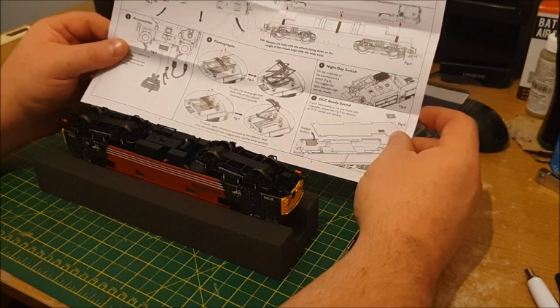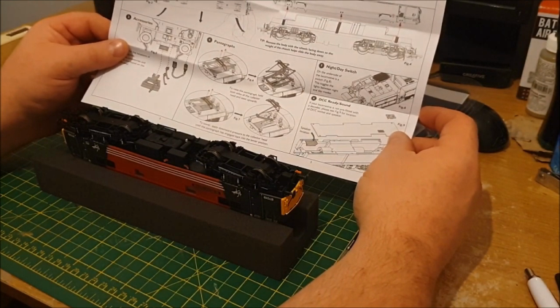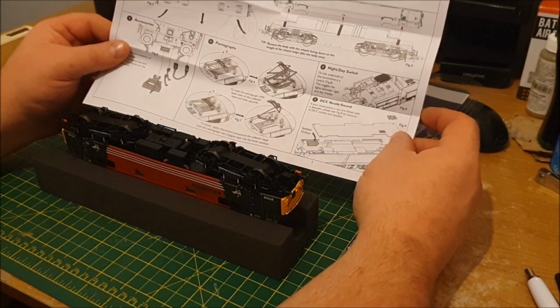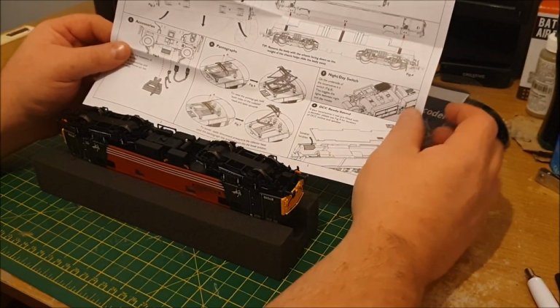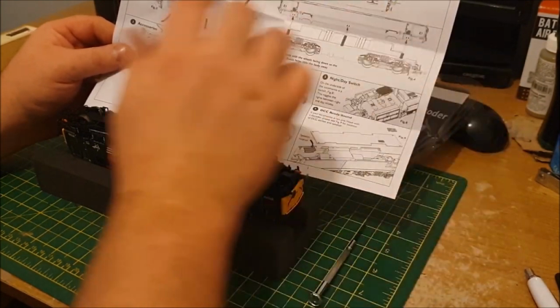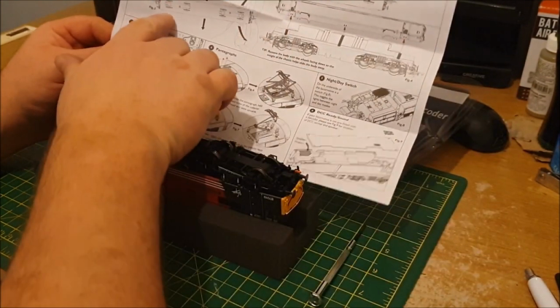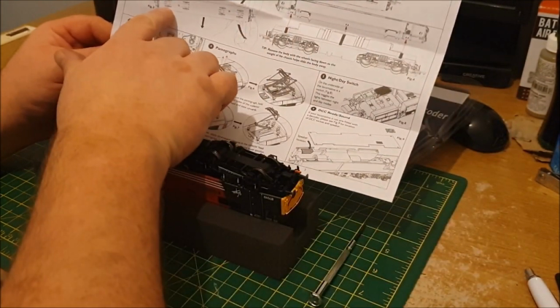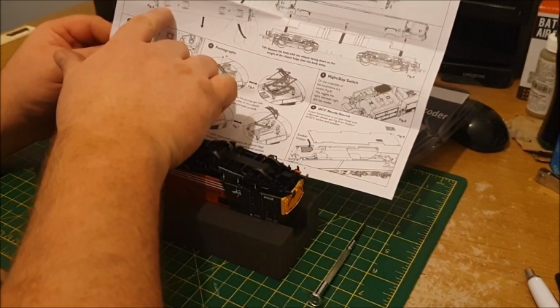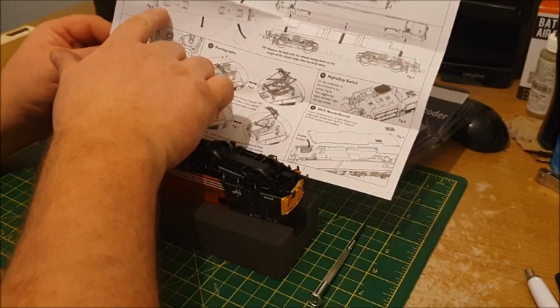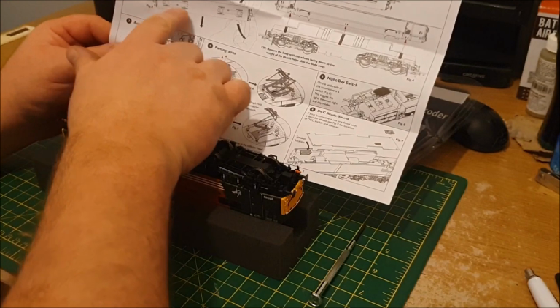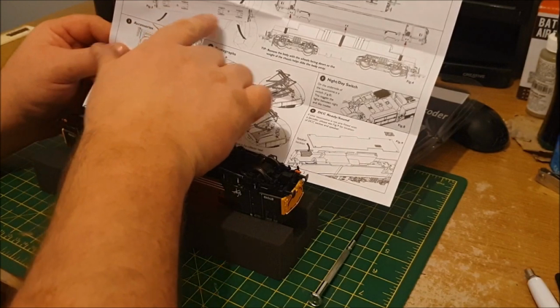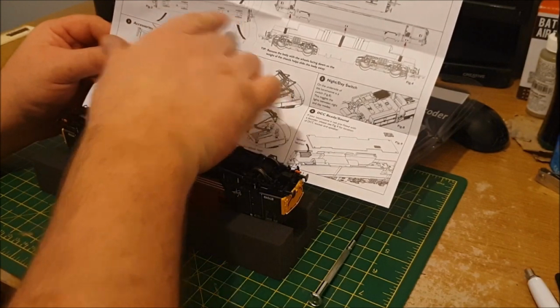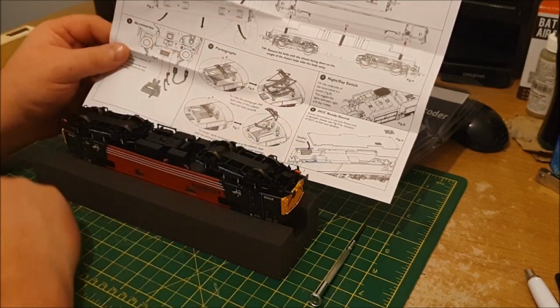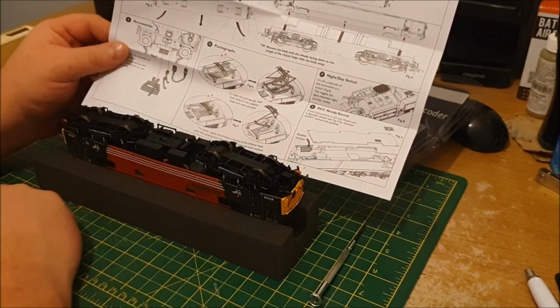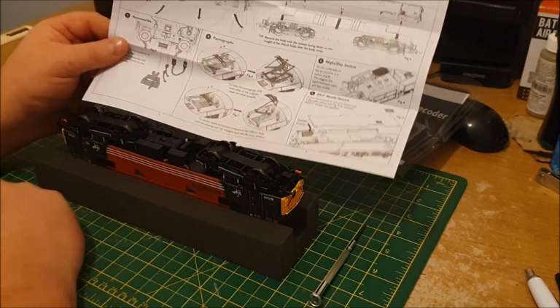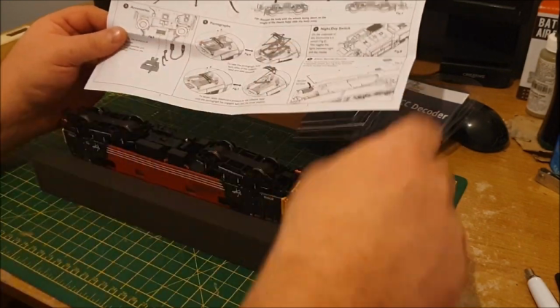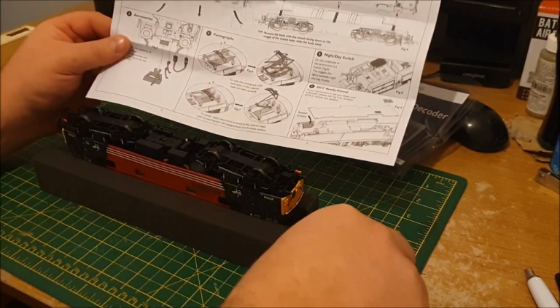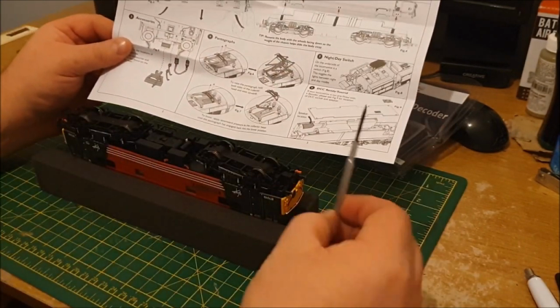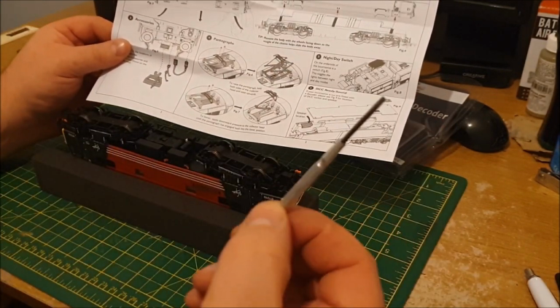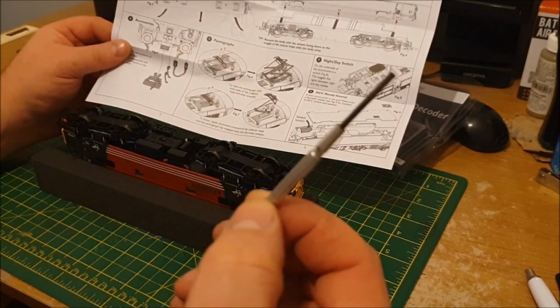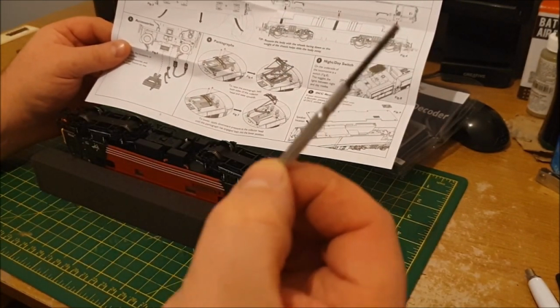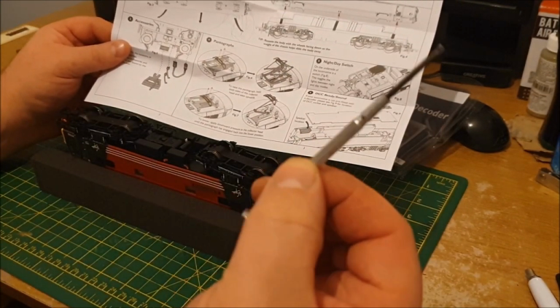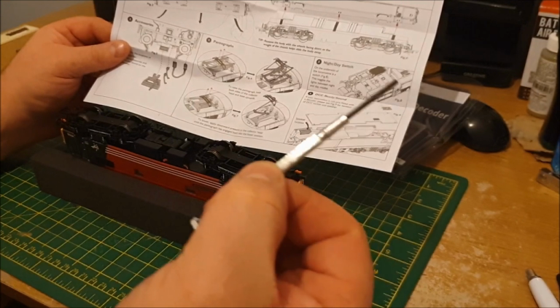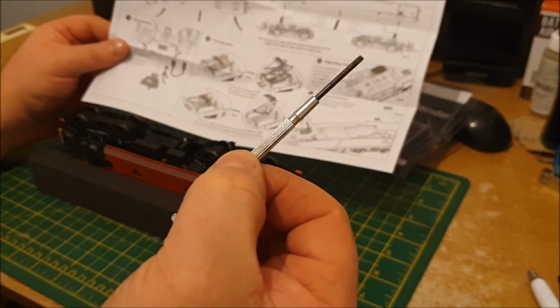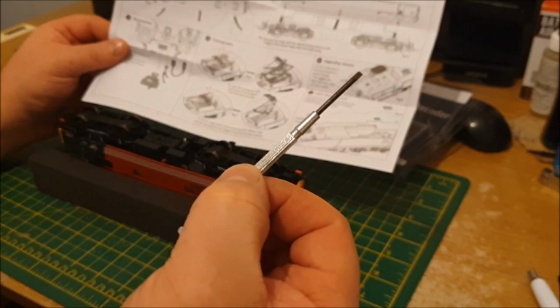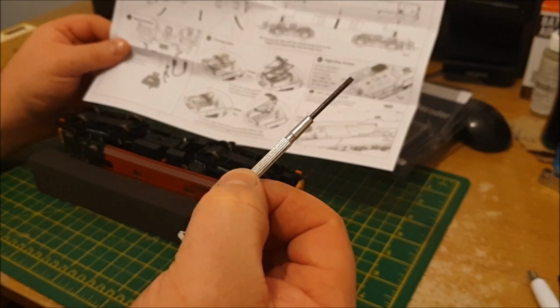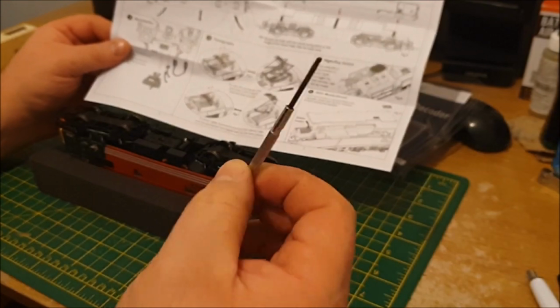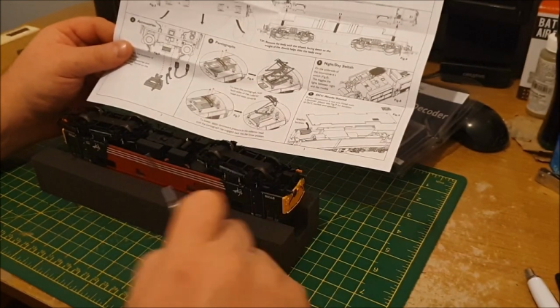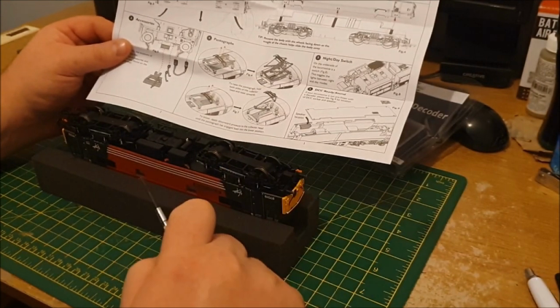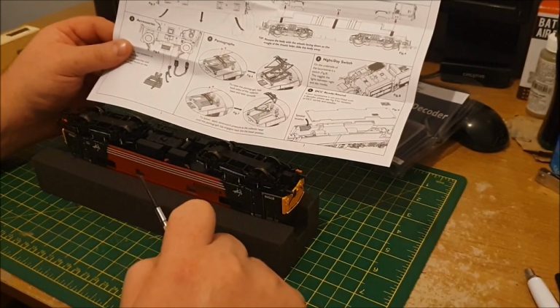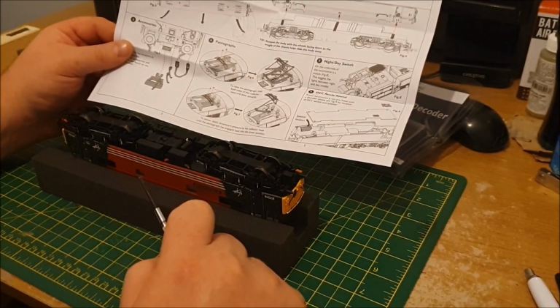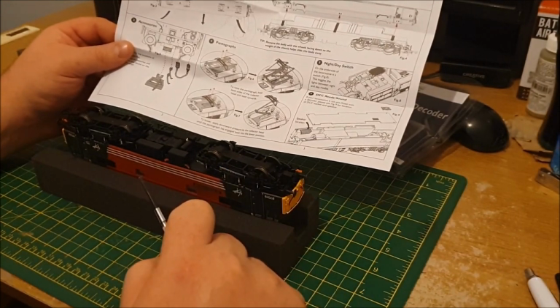Lifting the loco — it says there are six points where you can unclip. I'm going to try doing that with a little flat head screwdriver, so hopefully that will work.